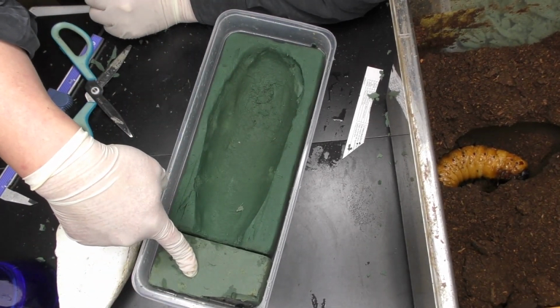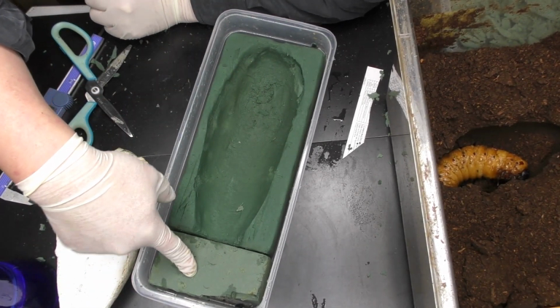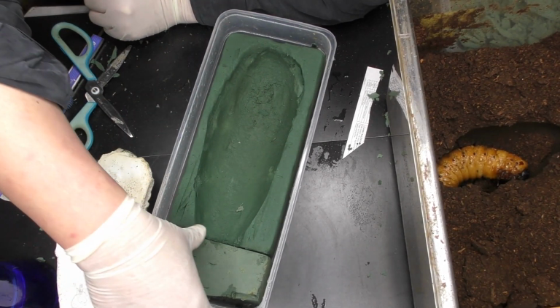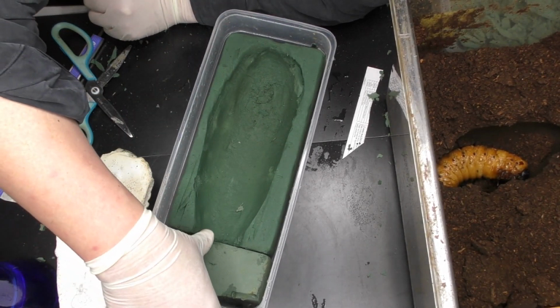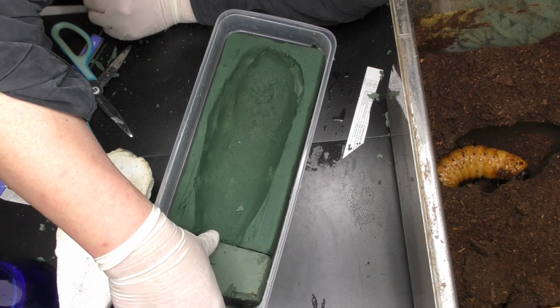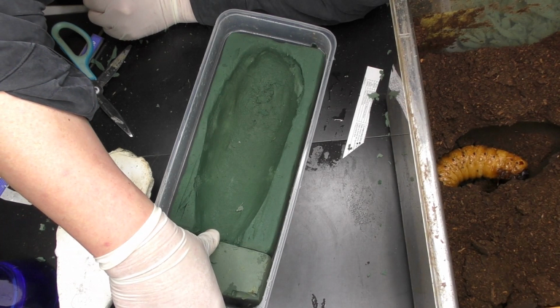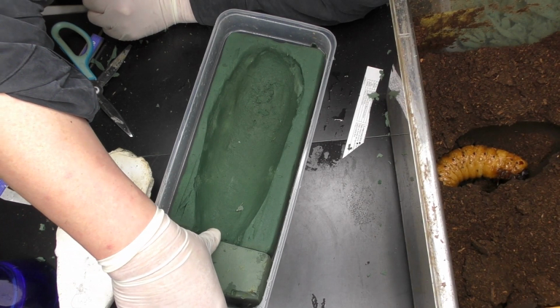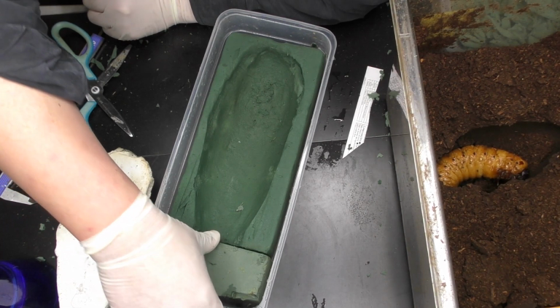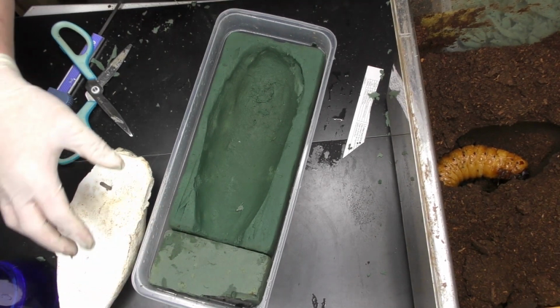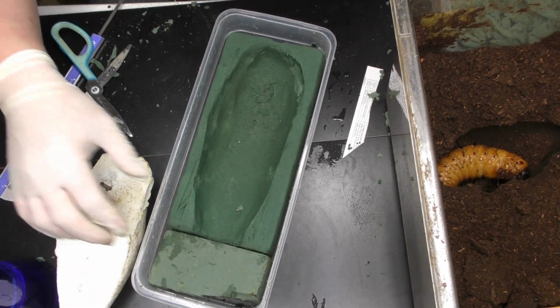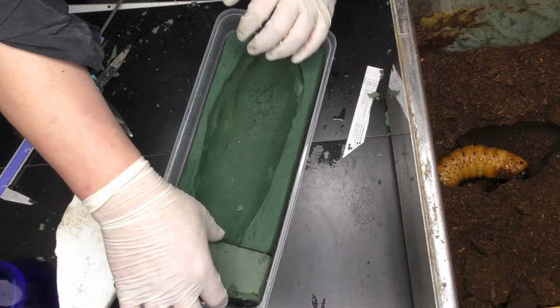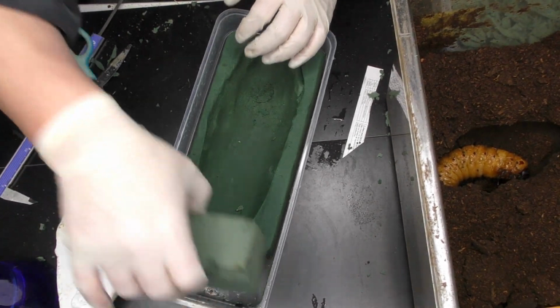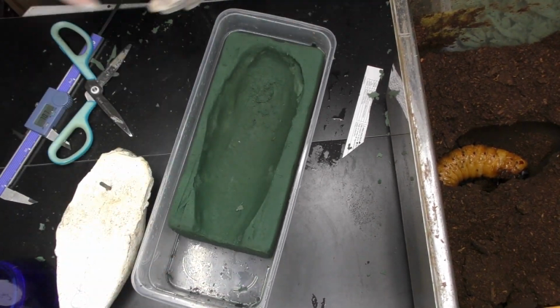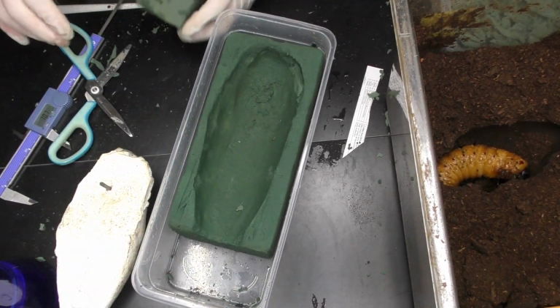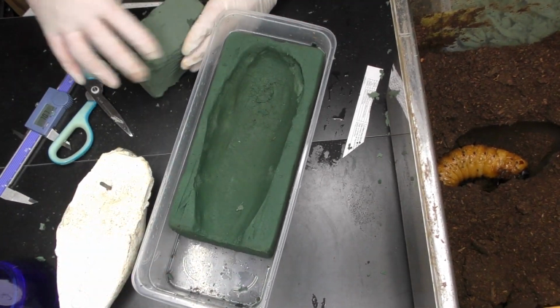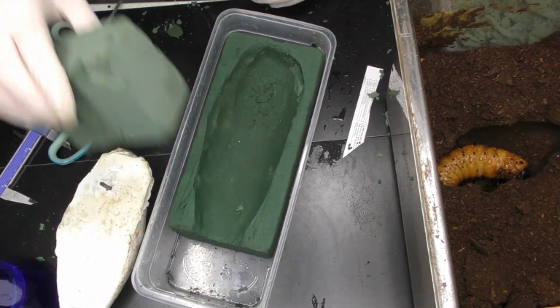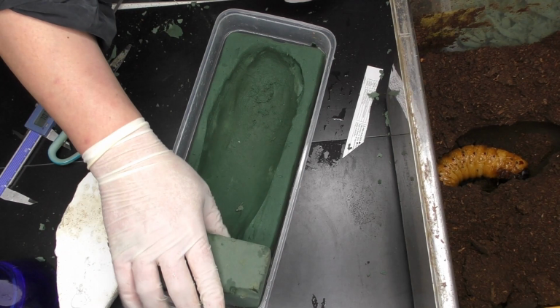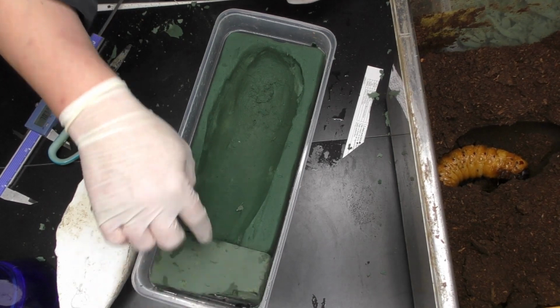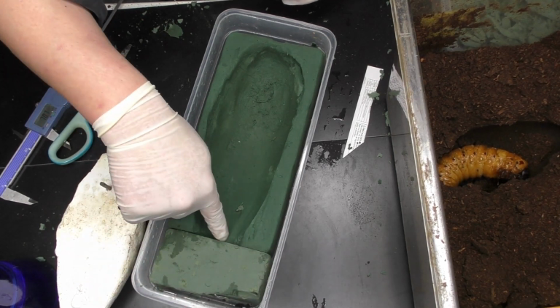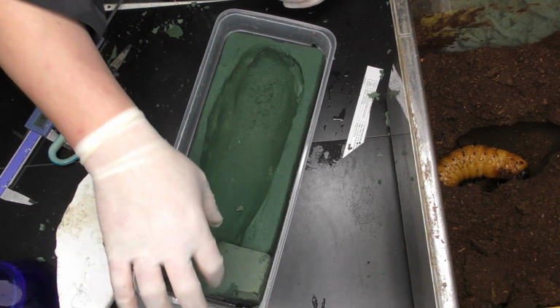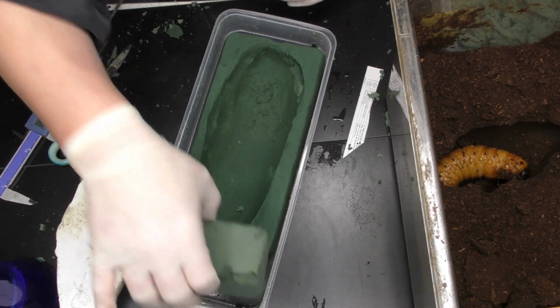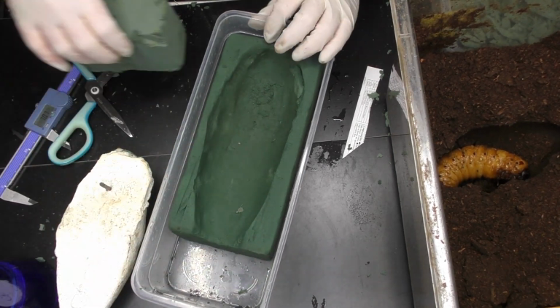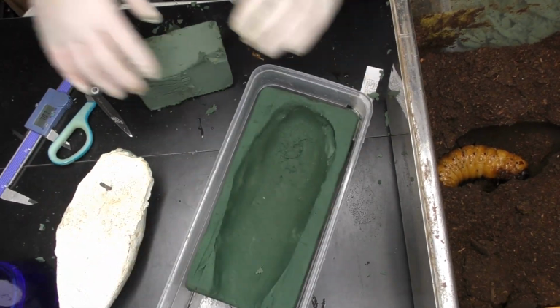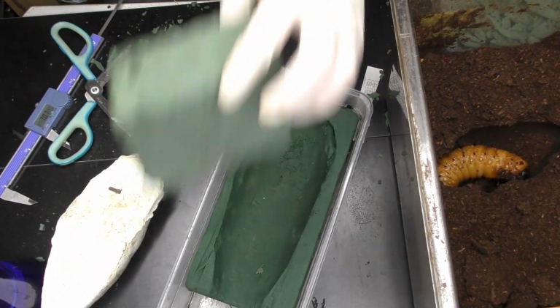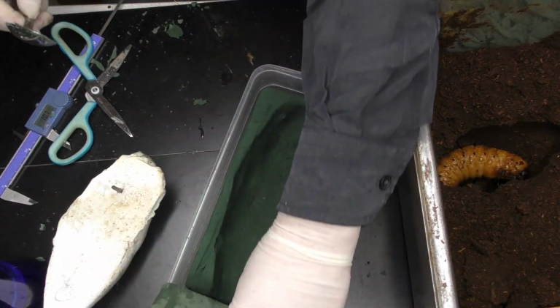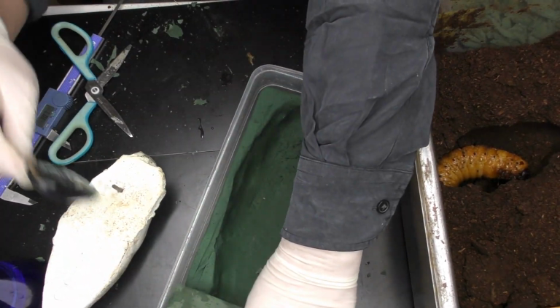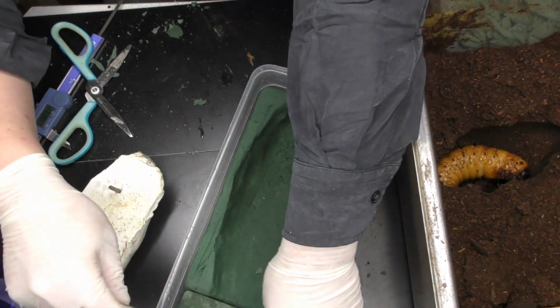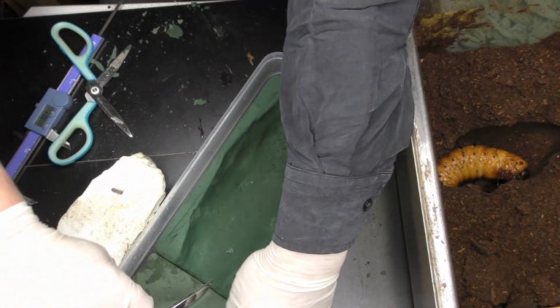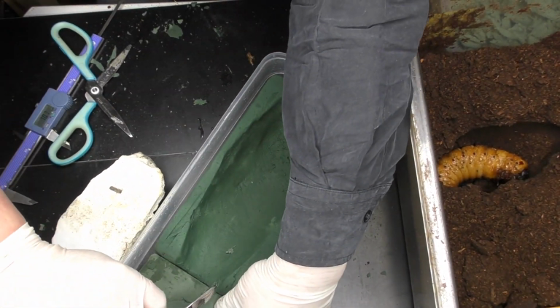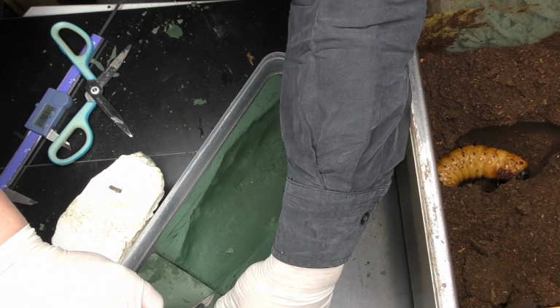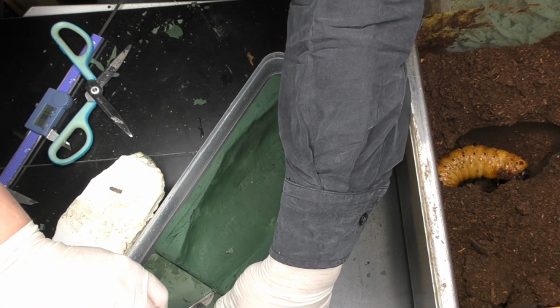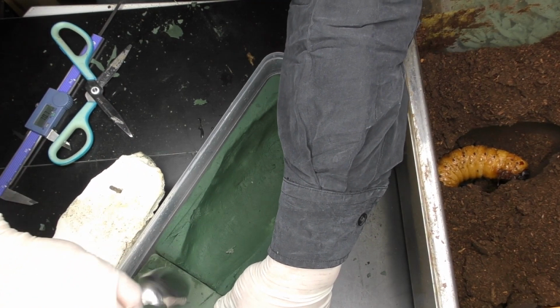The larva will grow into it just like this. Even if you let it dry out, it won't fall down here. However, if left as-is, it might snap off right here at the tip, so let me trim and shape the tip a little.